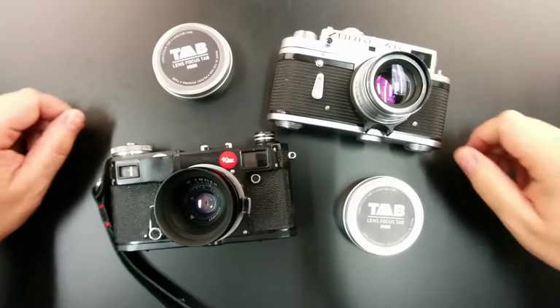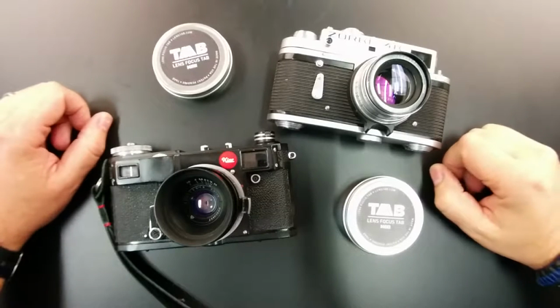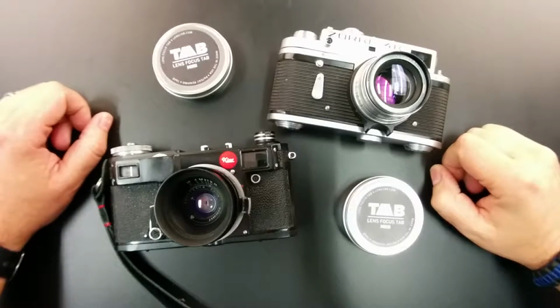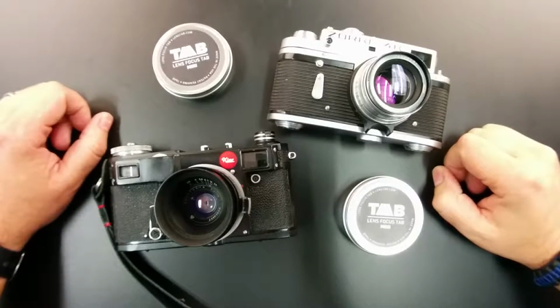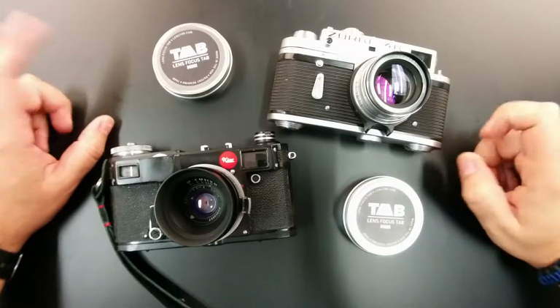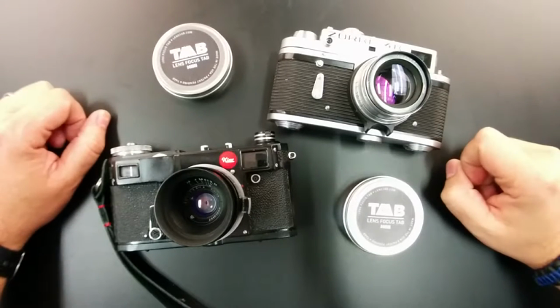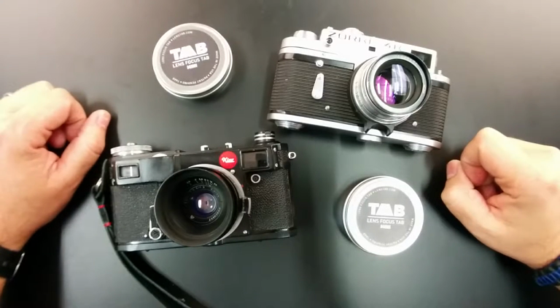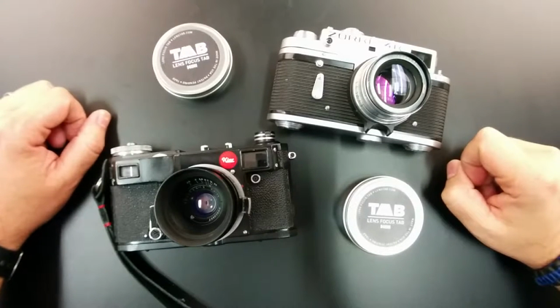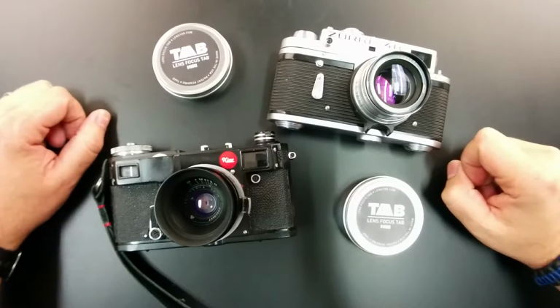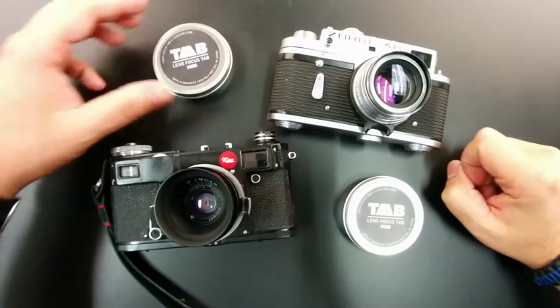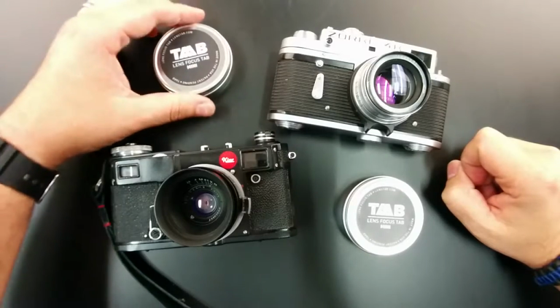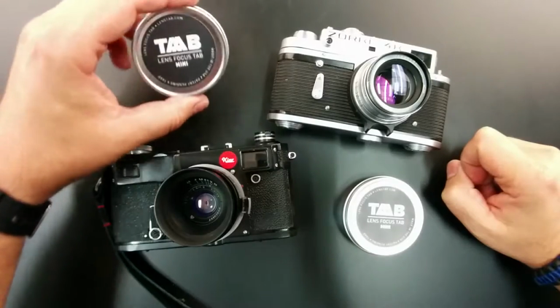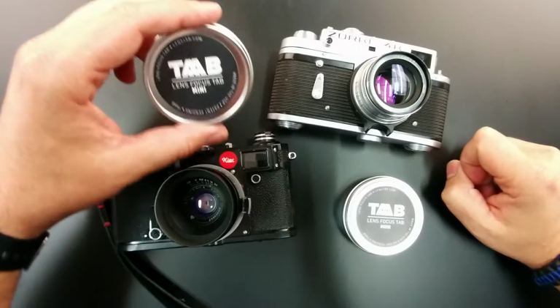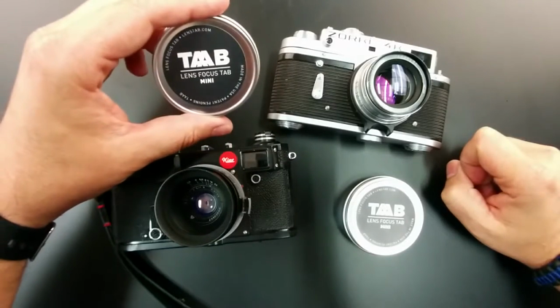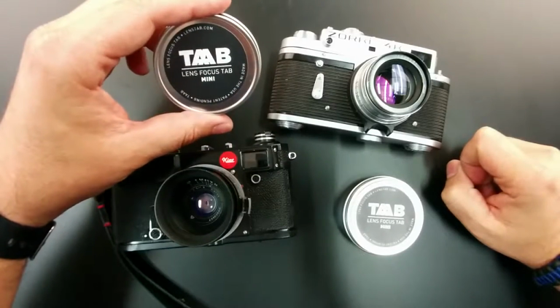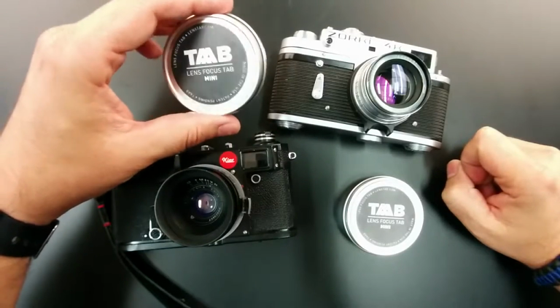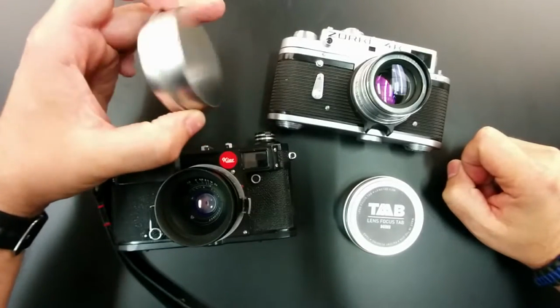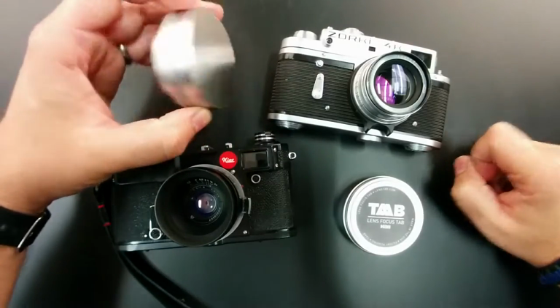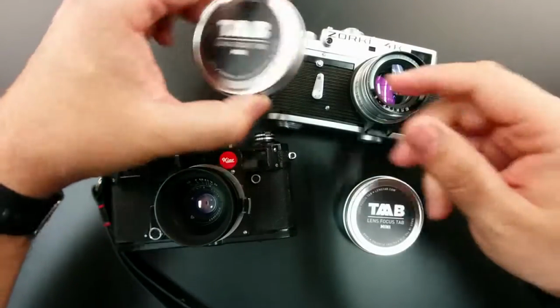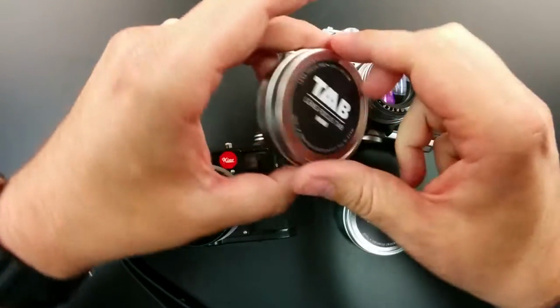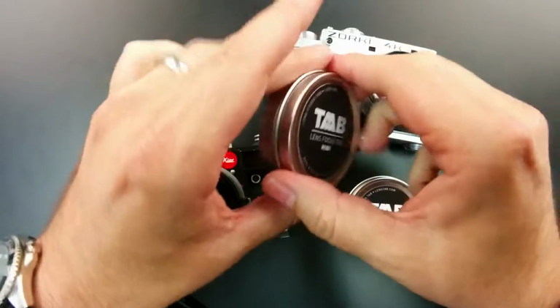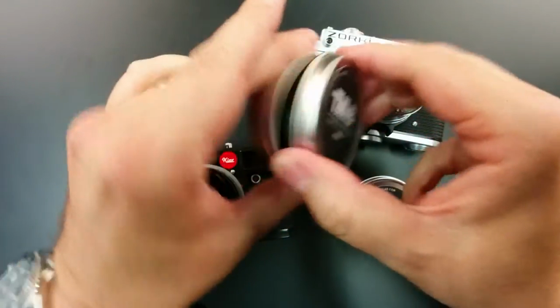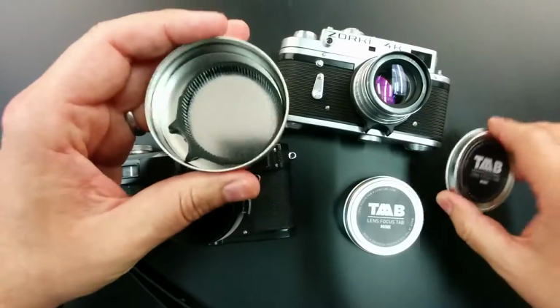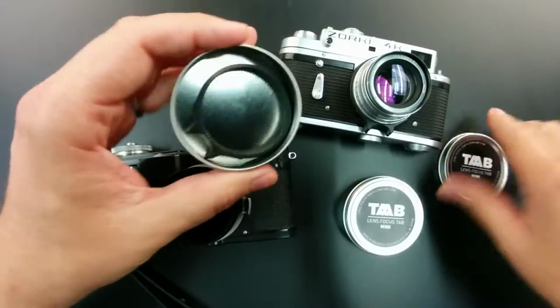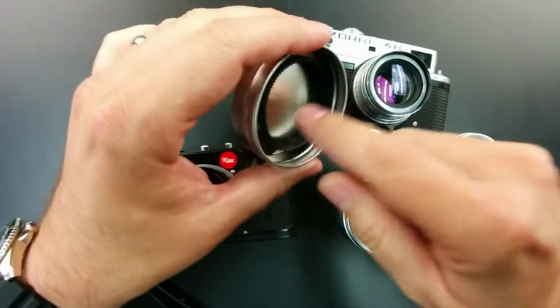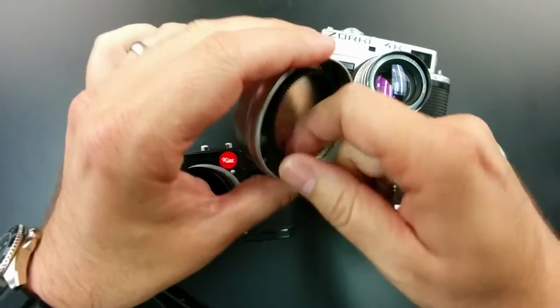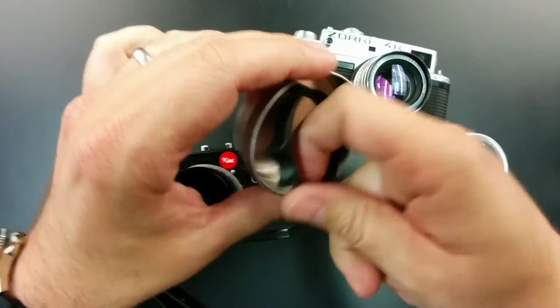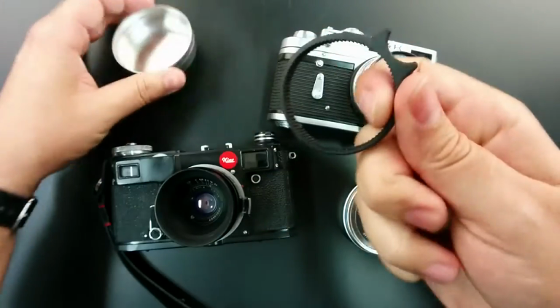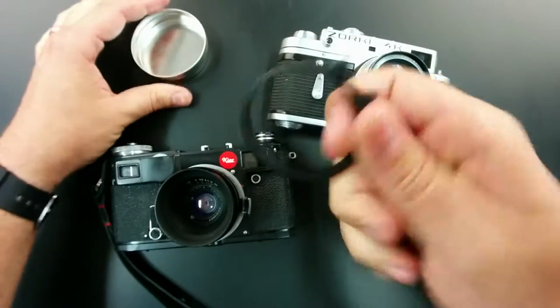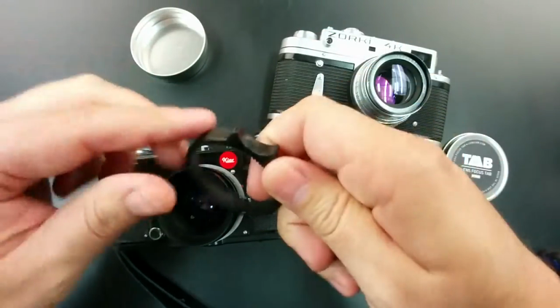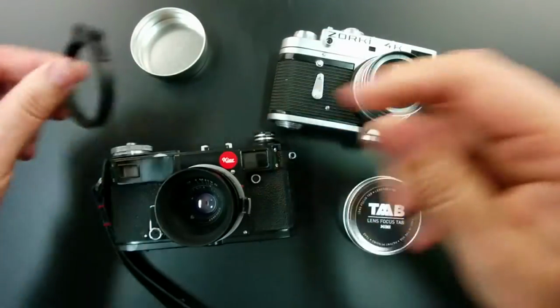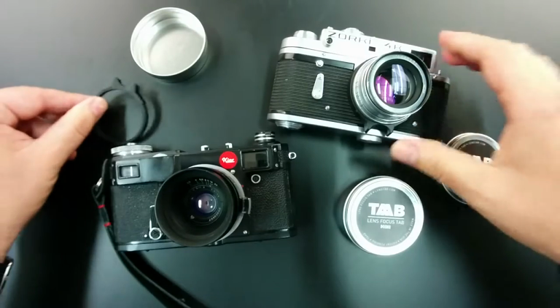Hey guys, Metro Photographer here. I've got a quick little tabletop review for you. I'm going to be showing you today the lens tabs — focusing tabs. These are little rubber bands you put around your lens to help you focus. I'm going to put one on the camera in a second.